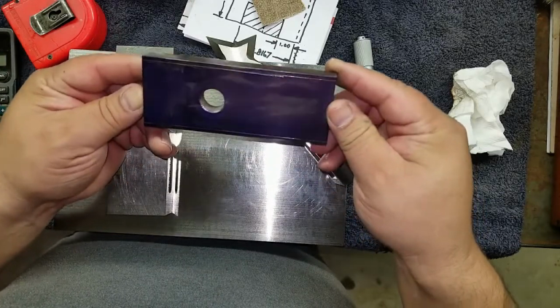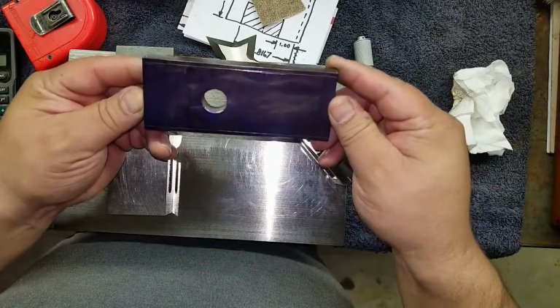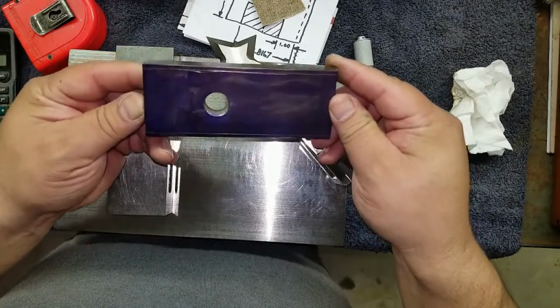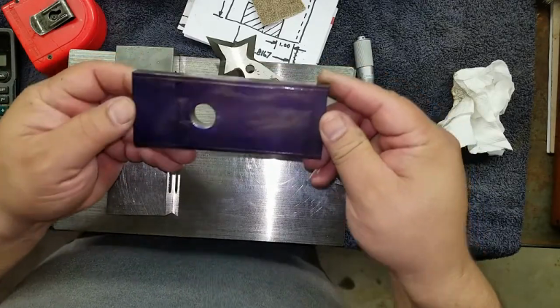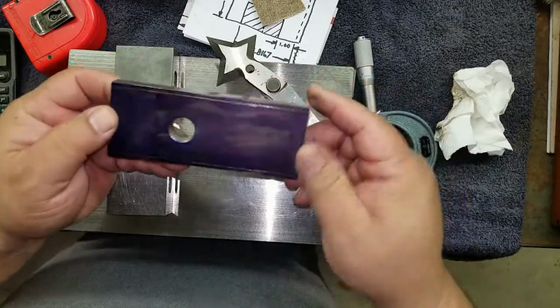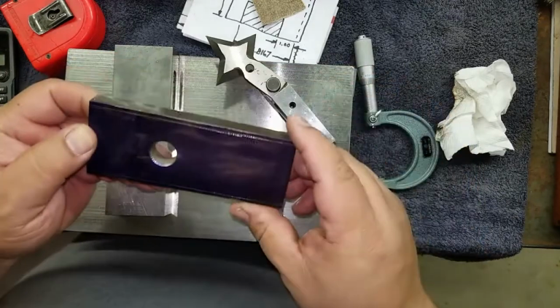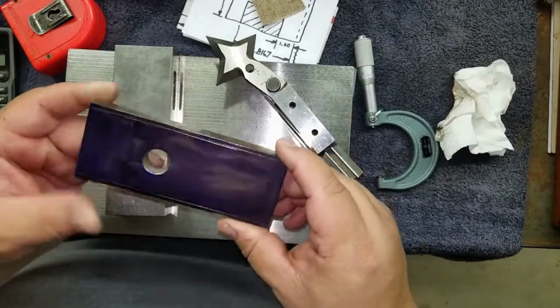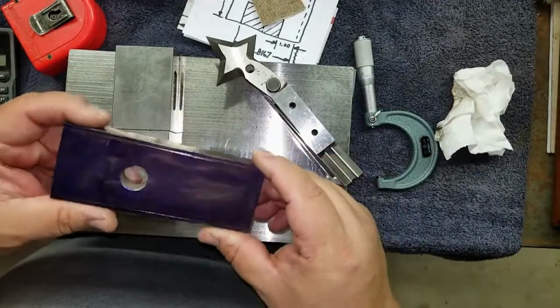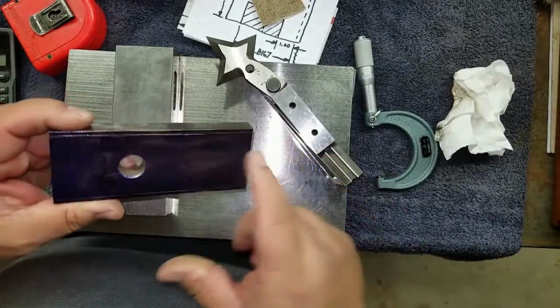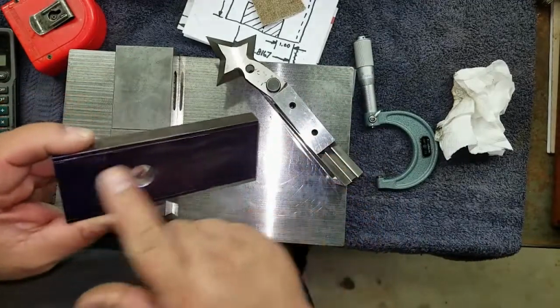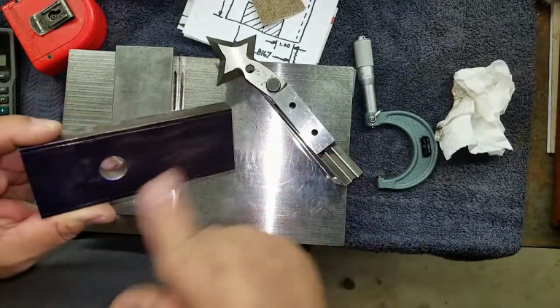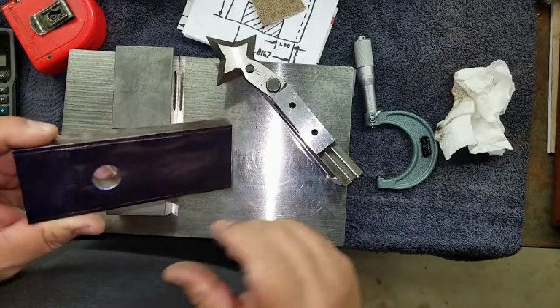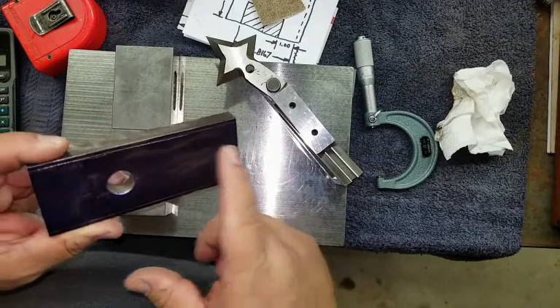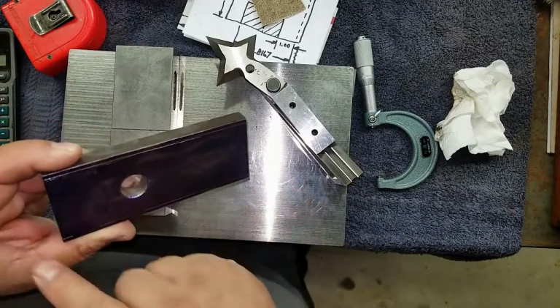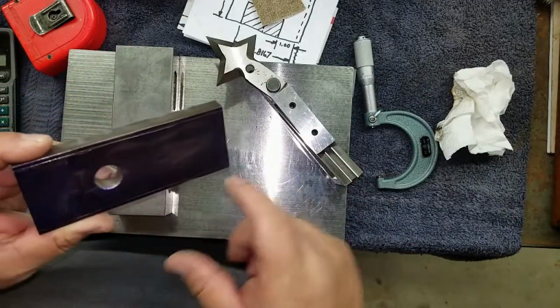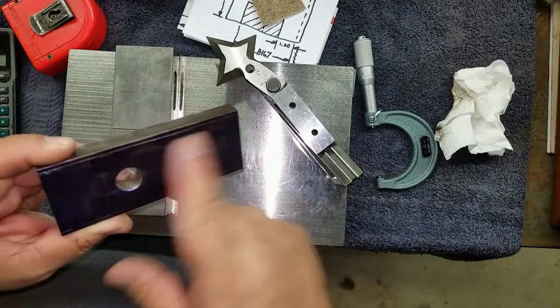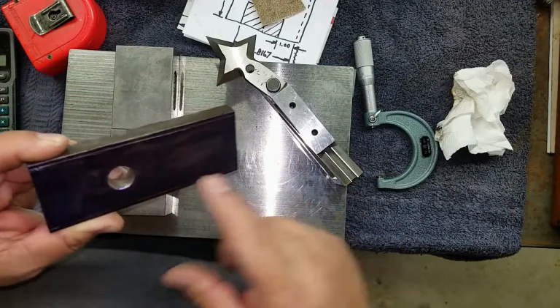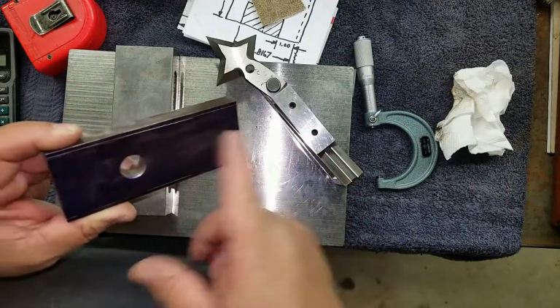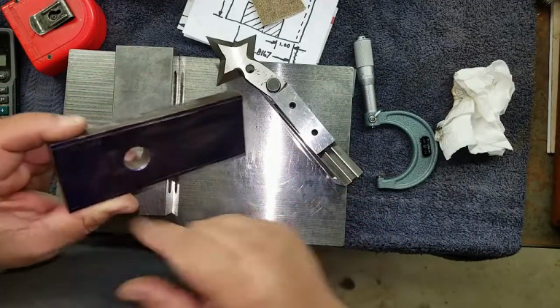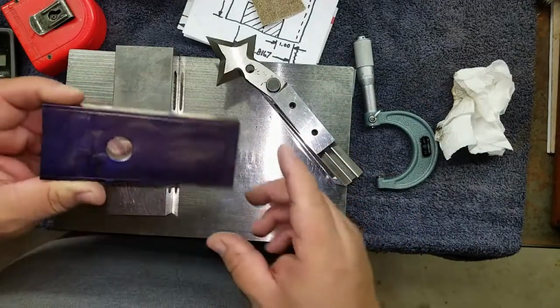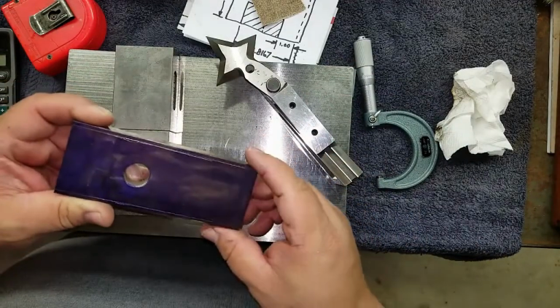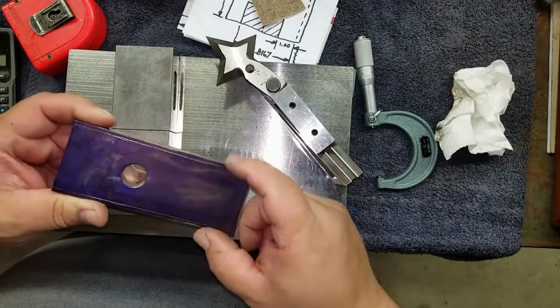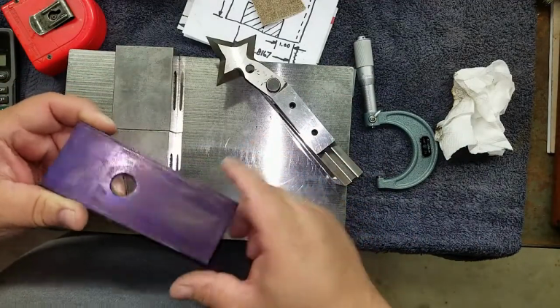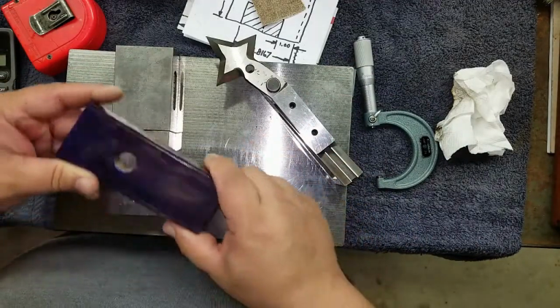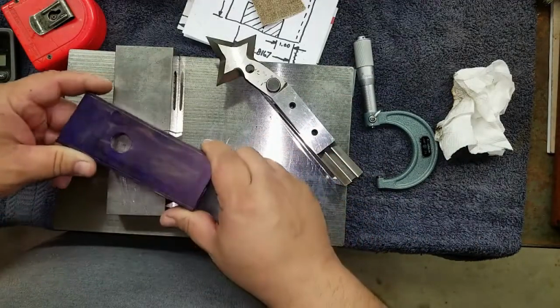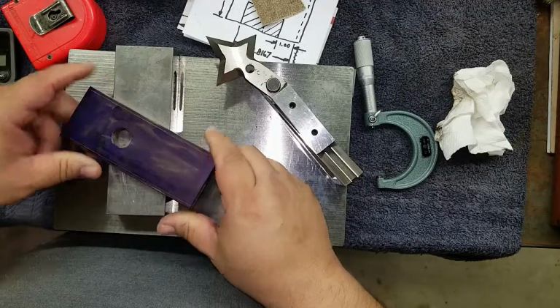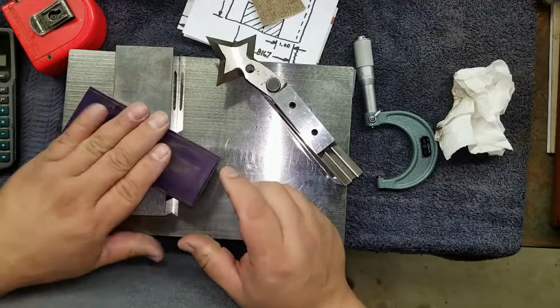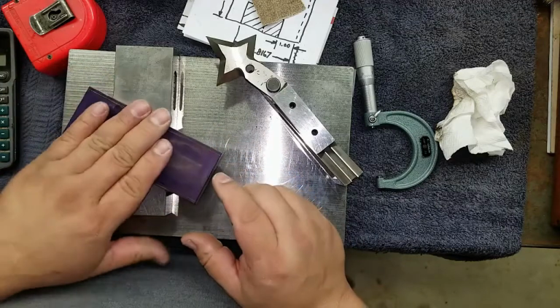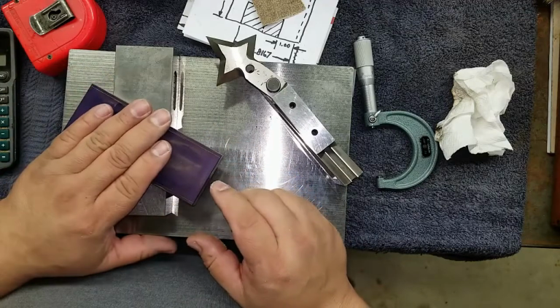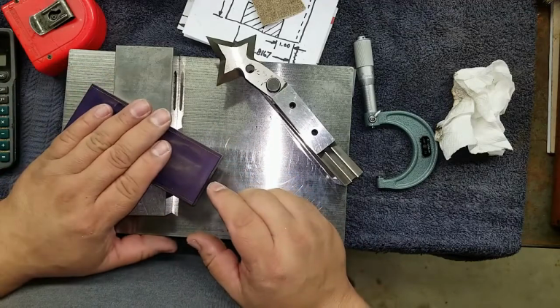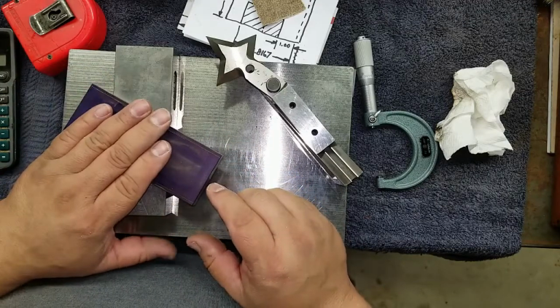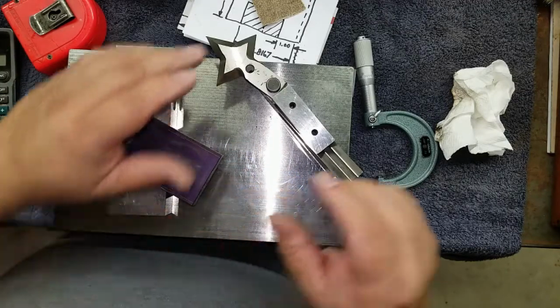It doesn't have to be perfect — it's just for a rough layout. So I can set up an end mill and just go in there and clear most of it out before I start taking the pocket to size.